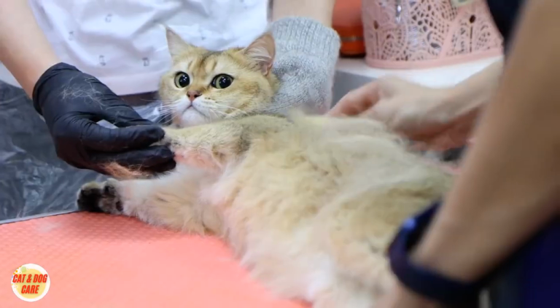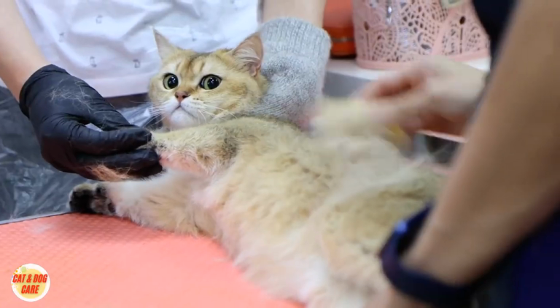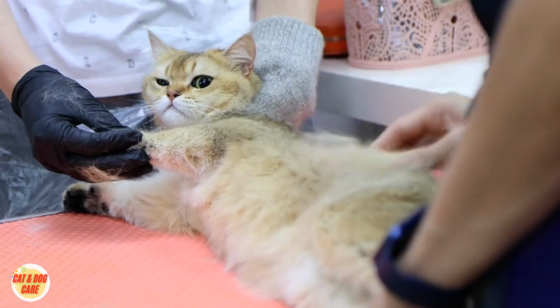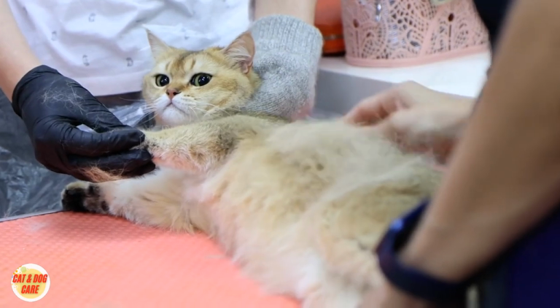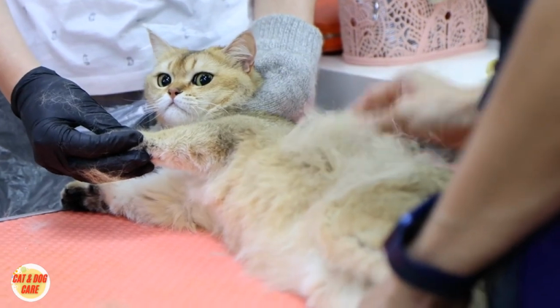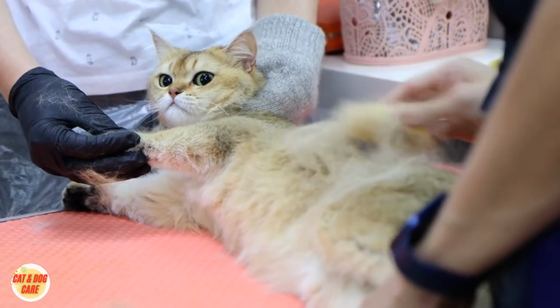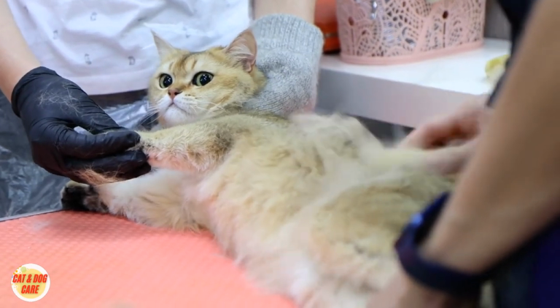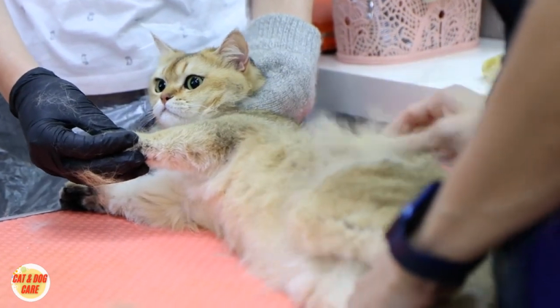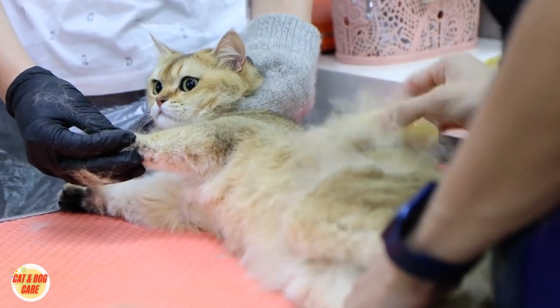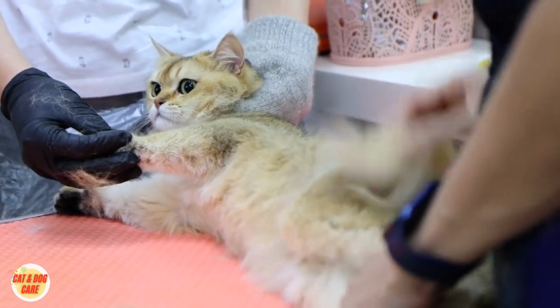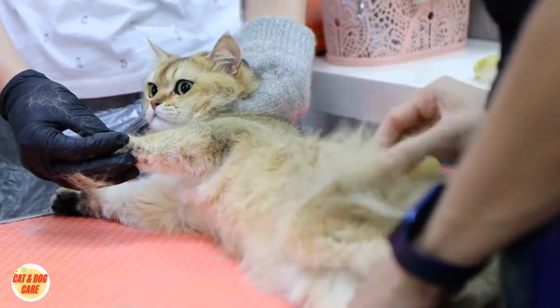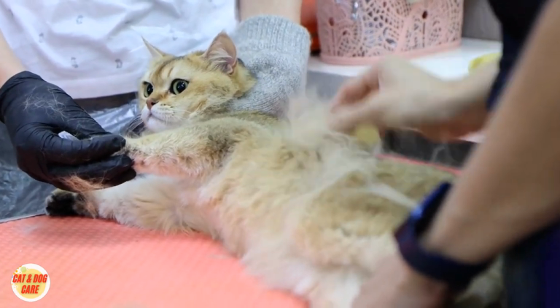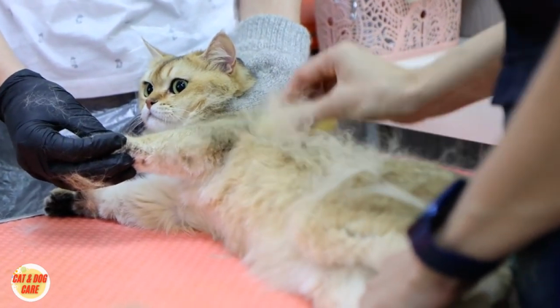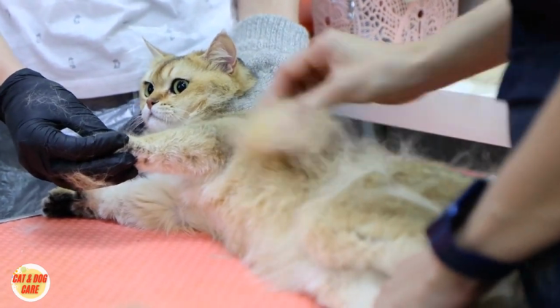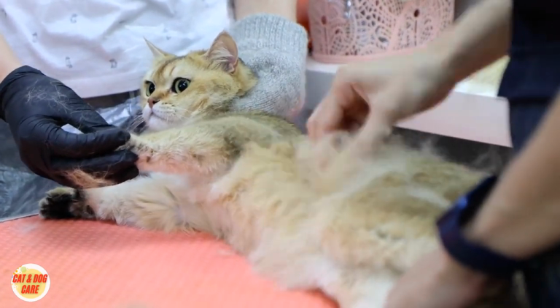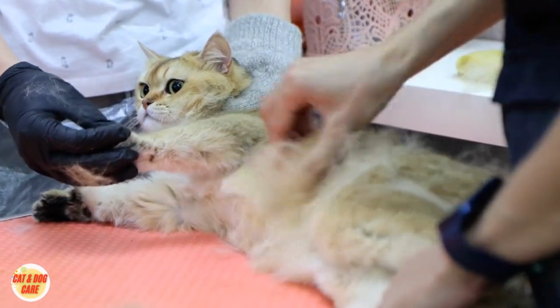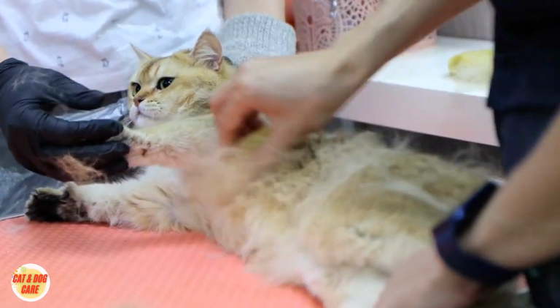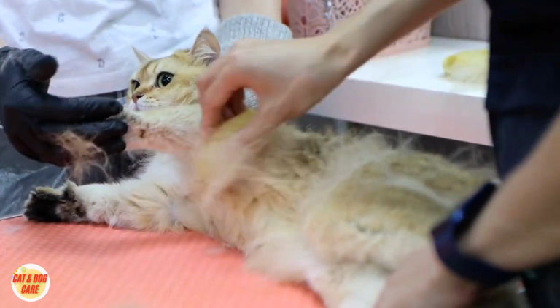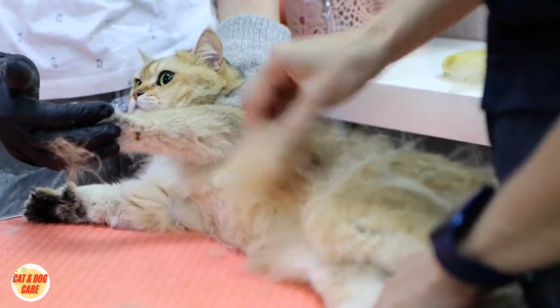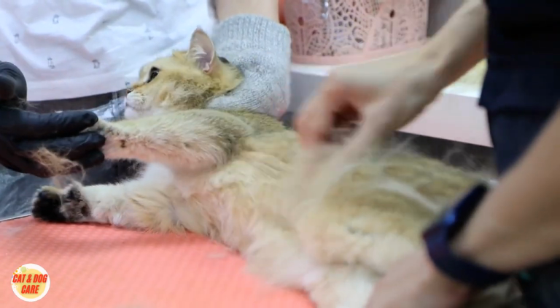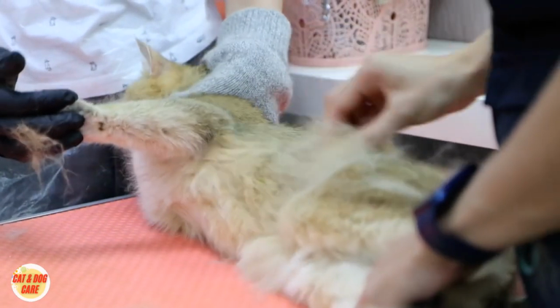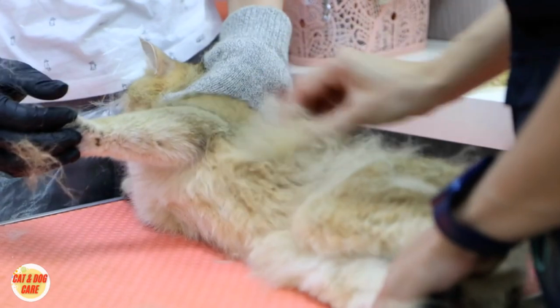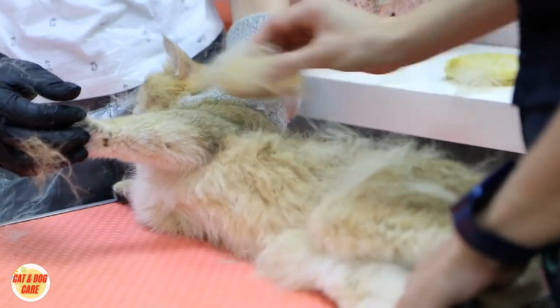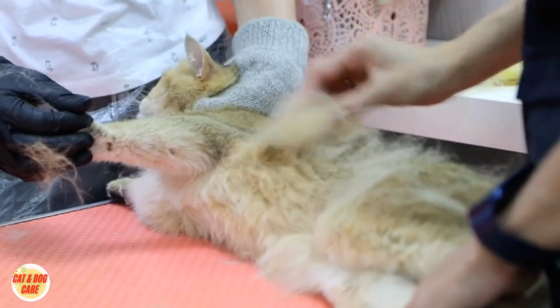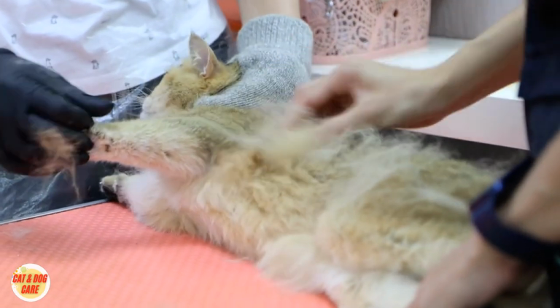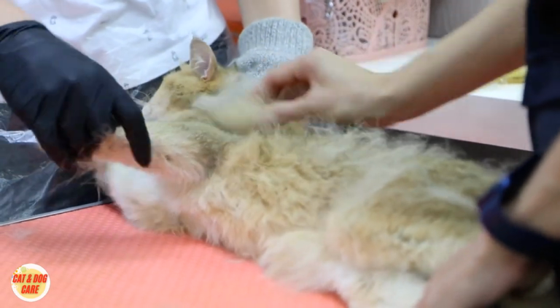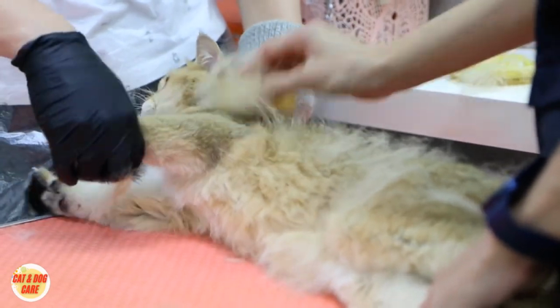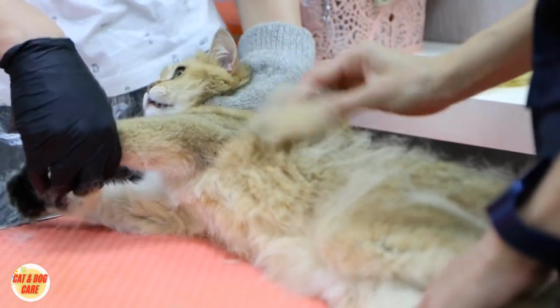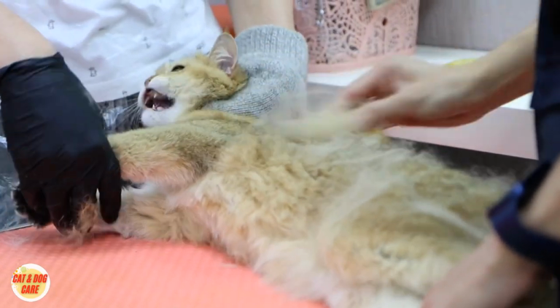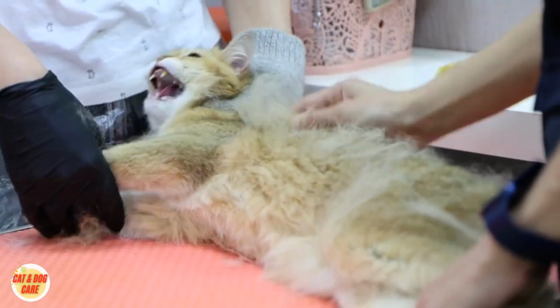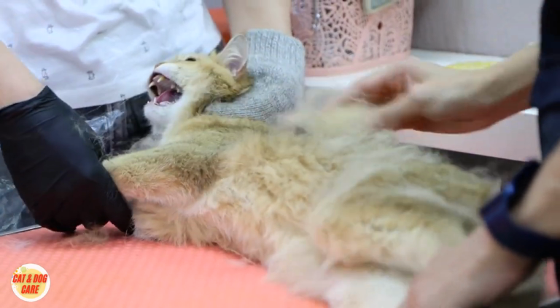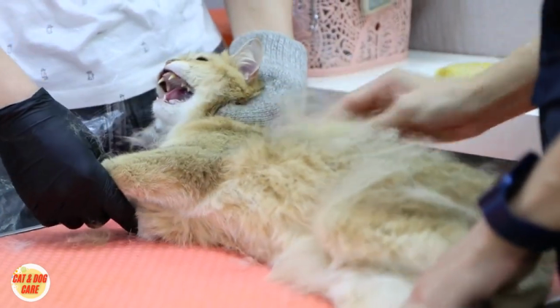6. Disinterest in grooming. Cats are usually meticulous groomers, but rabies-infected cats might neglect grooming themselves.